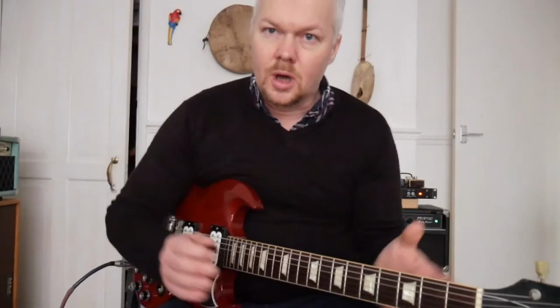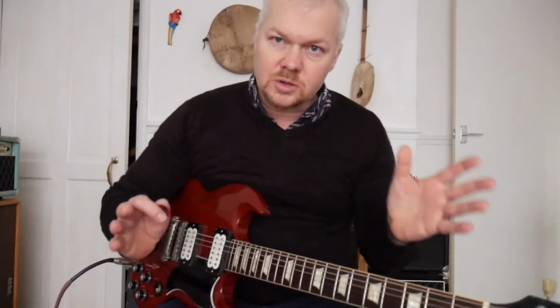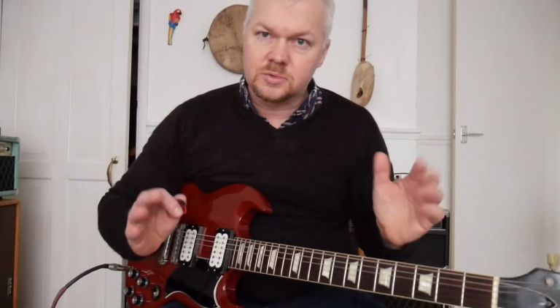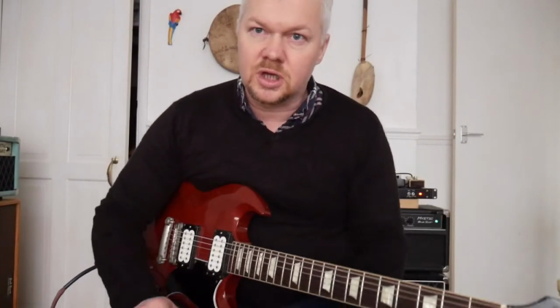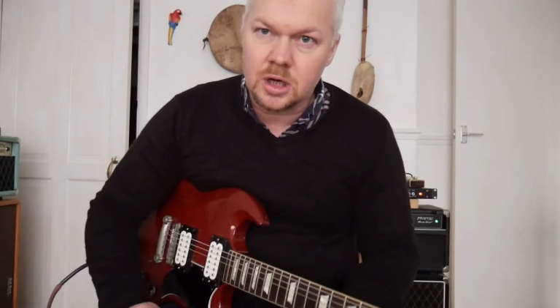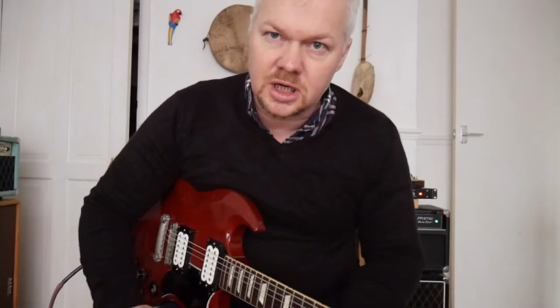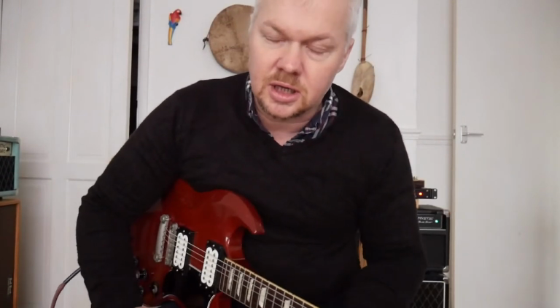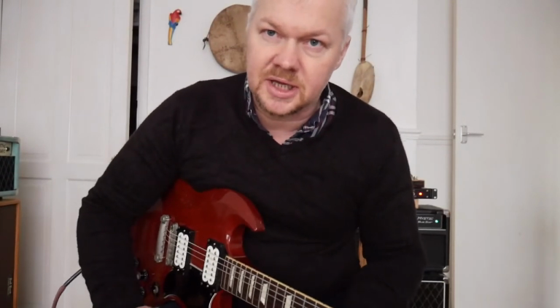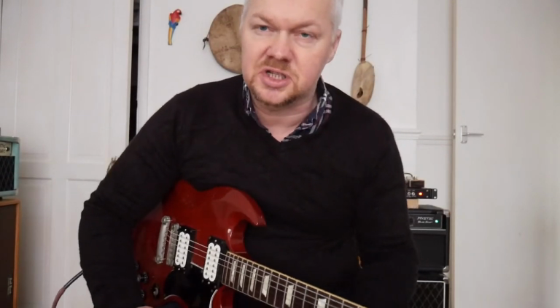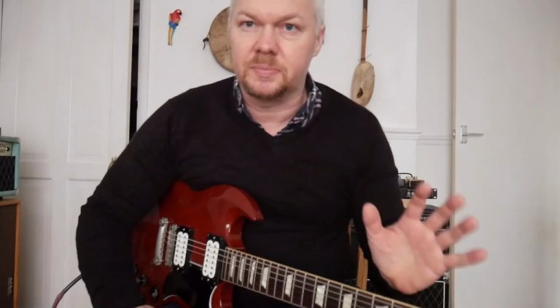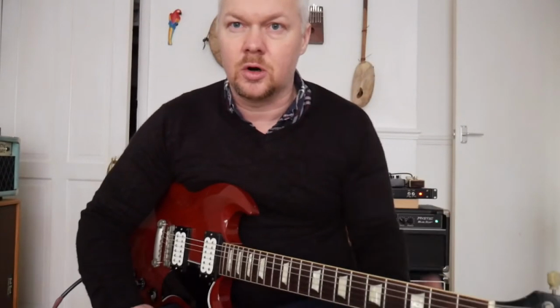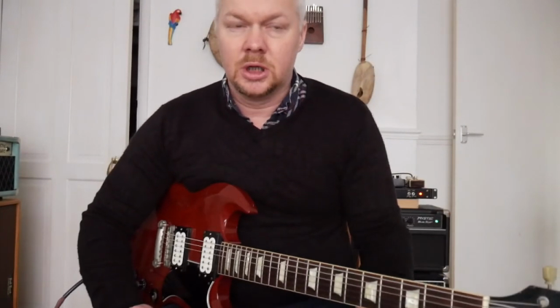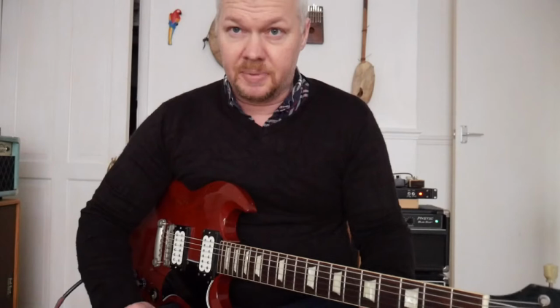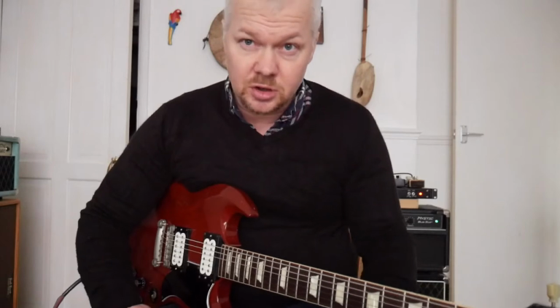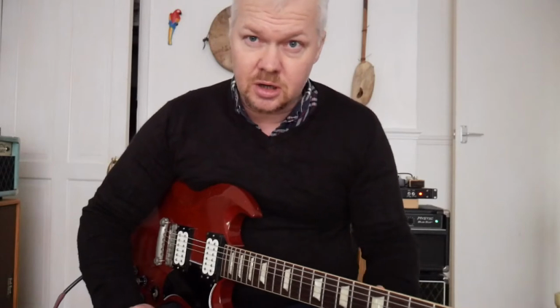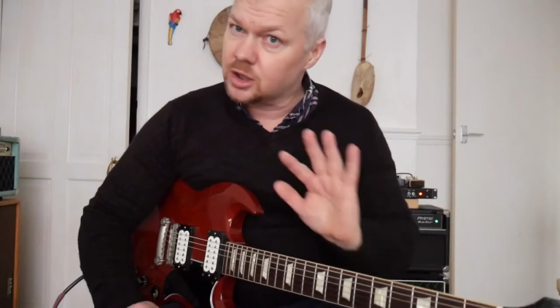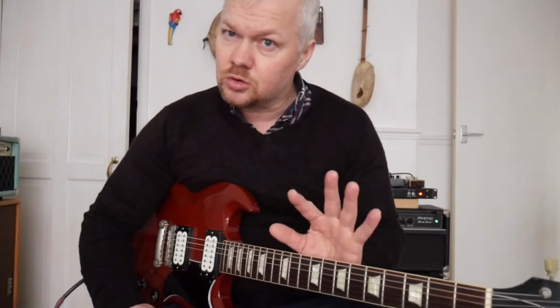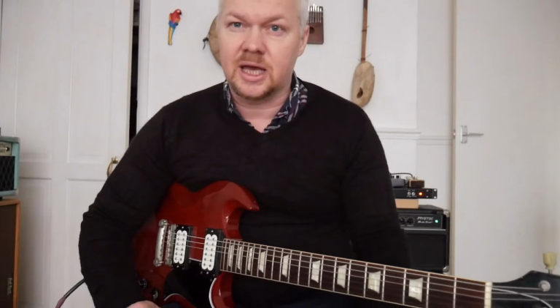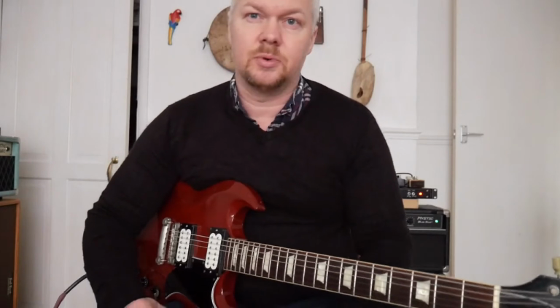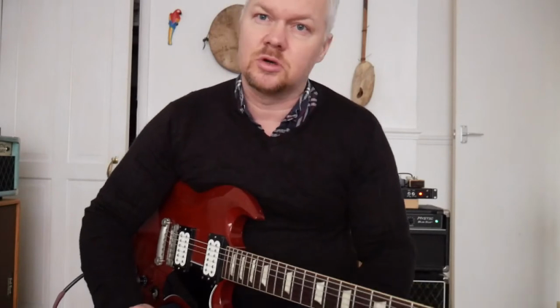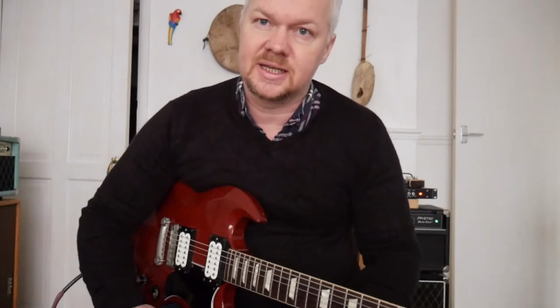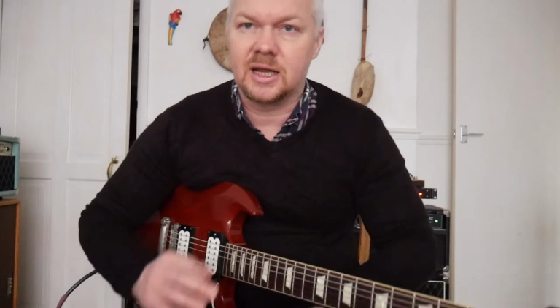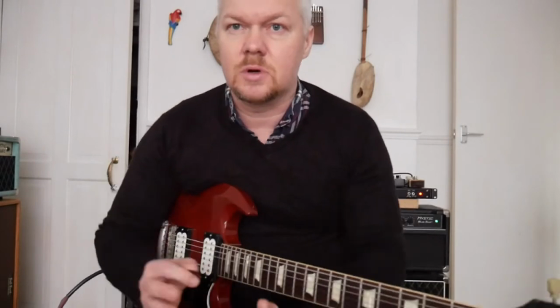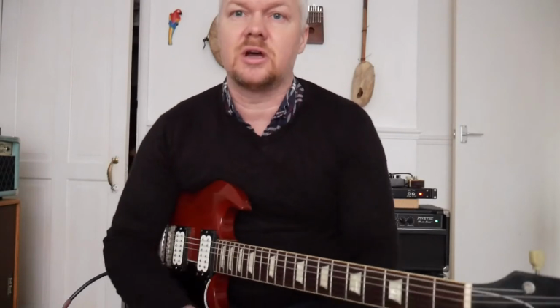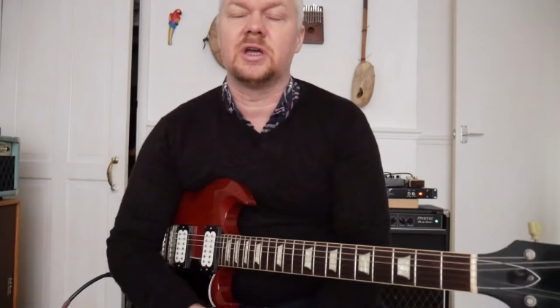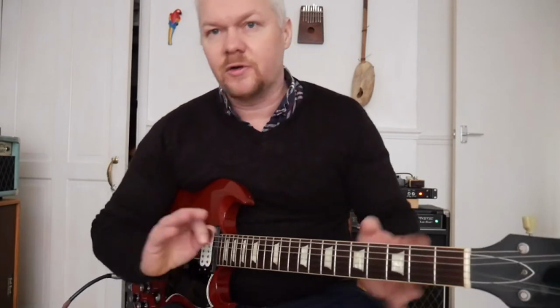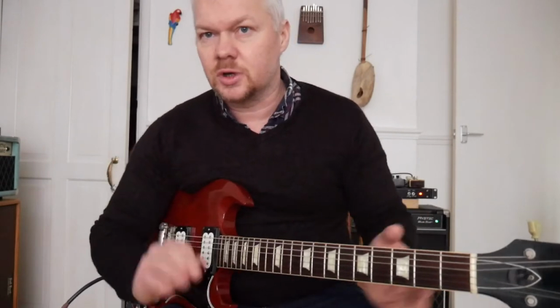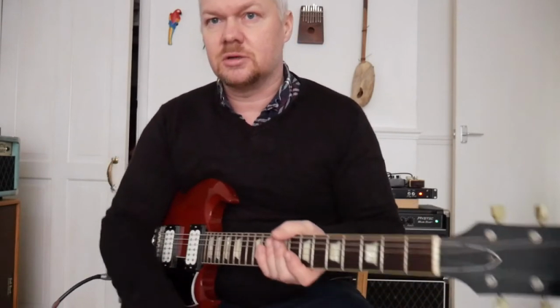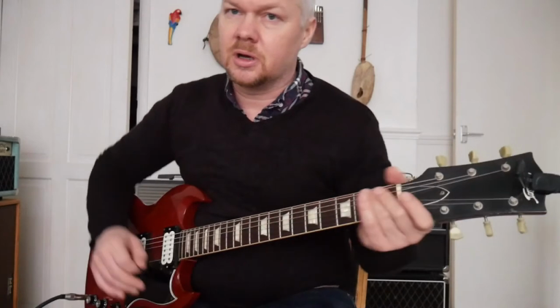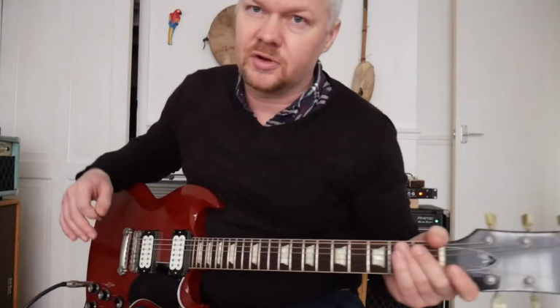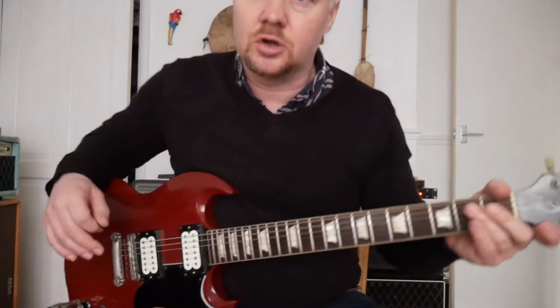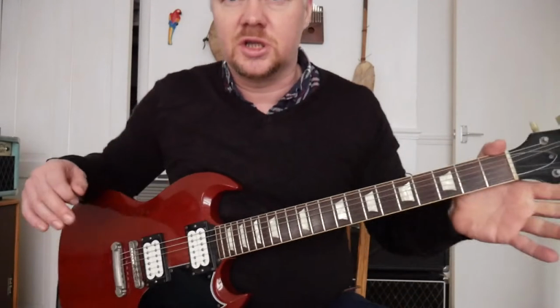Hi guys, welcome to the second lesson here. This is going to be on the pentatonic scale, how to use that in a blues context and how to get the most out of it. Very short lesson, but hopefully you're going to enjoy this.